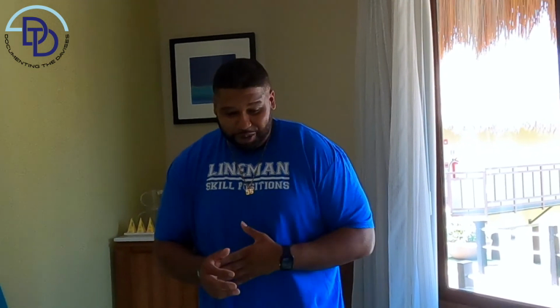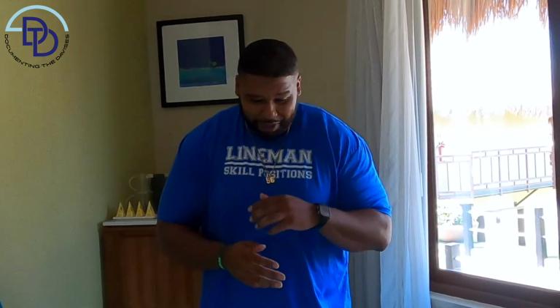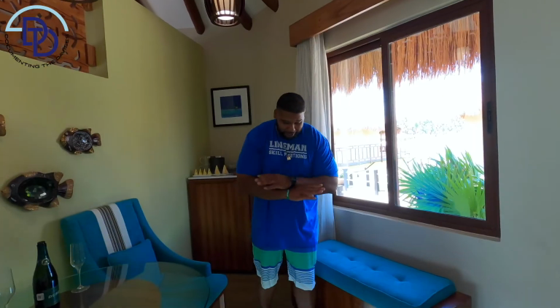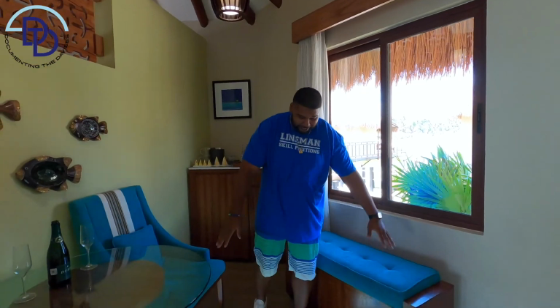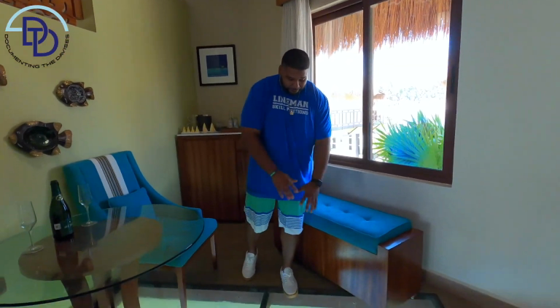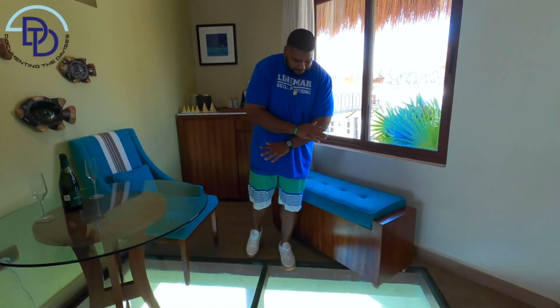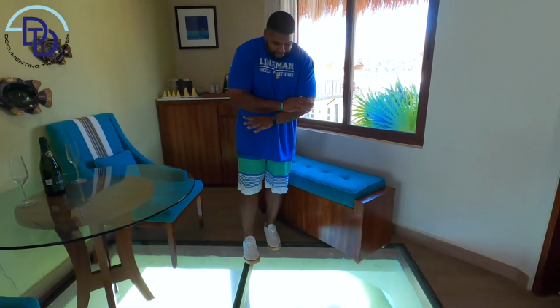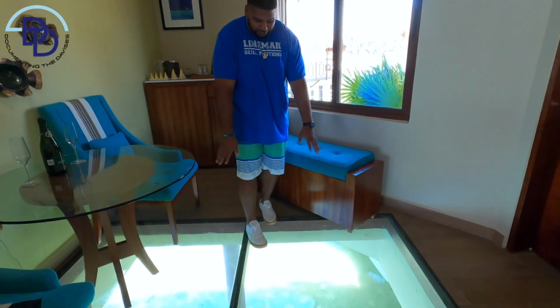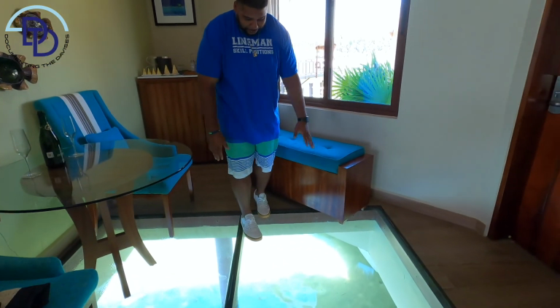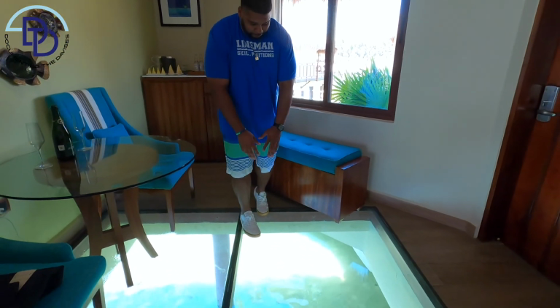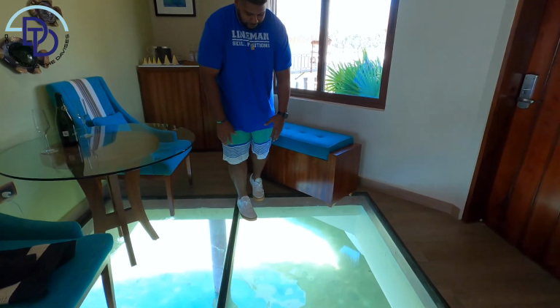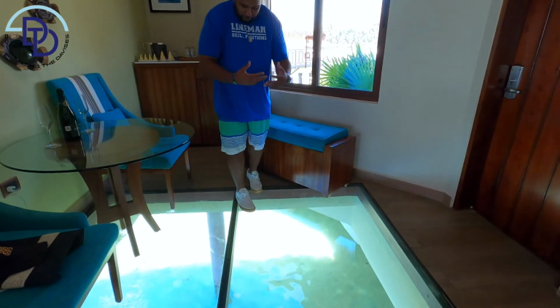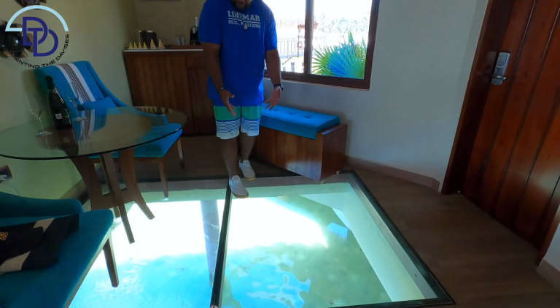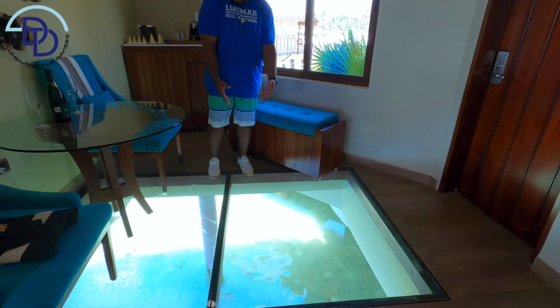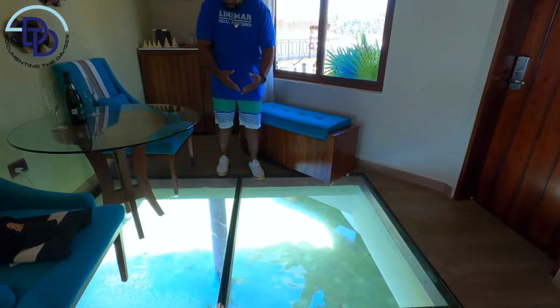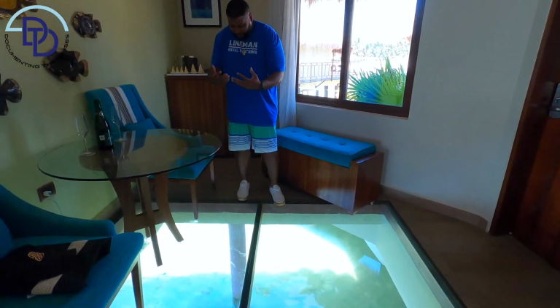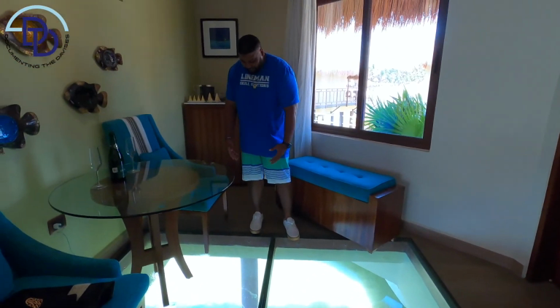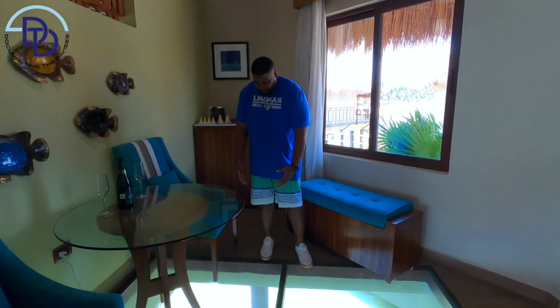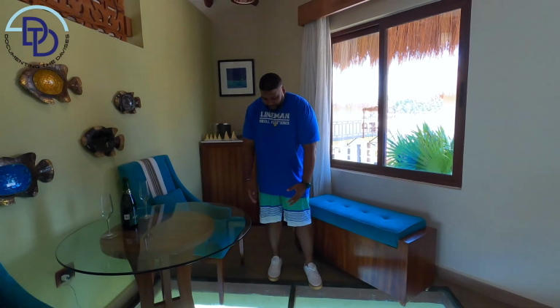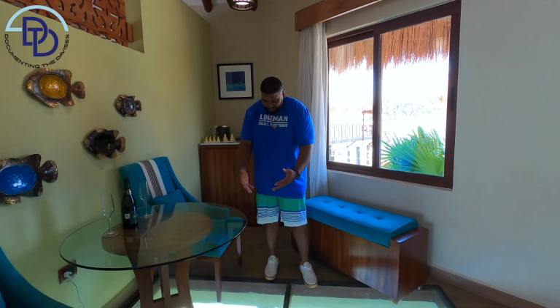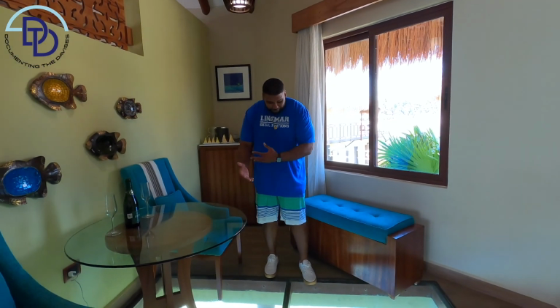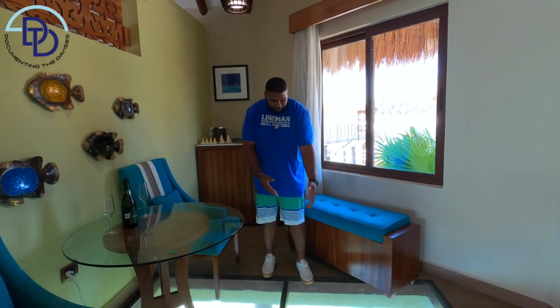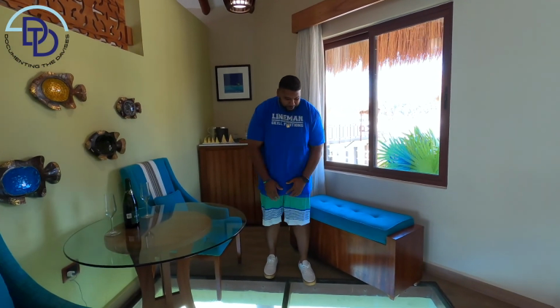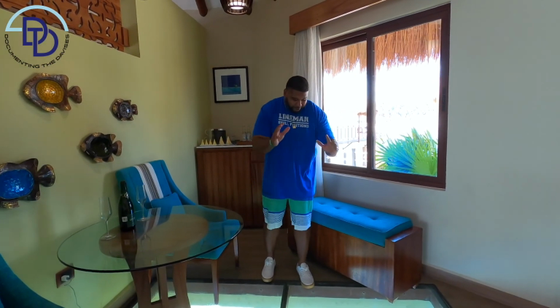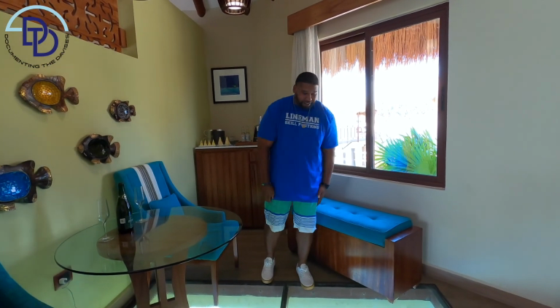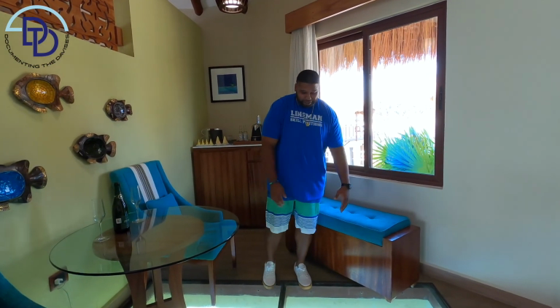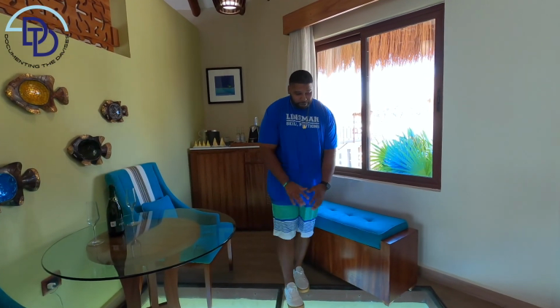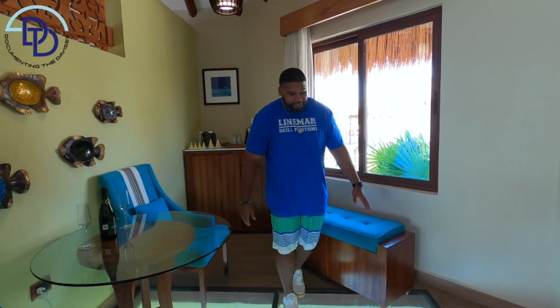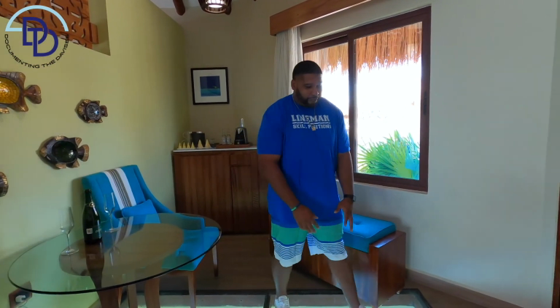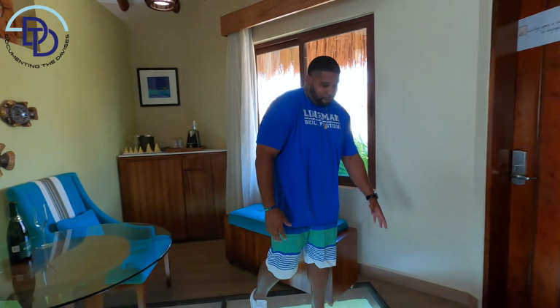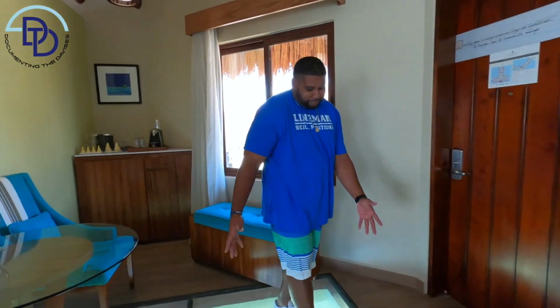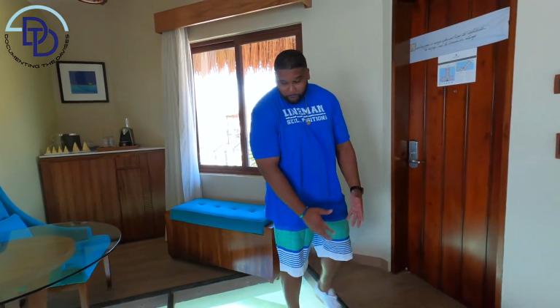As soon as you come in, you cannot help but notice the clear bottom floors where you can actually see fish, sea life, the coral, seaweed, all that stuff. That's pretty excellent. And pro tip number one — I didn't know how big it is.